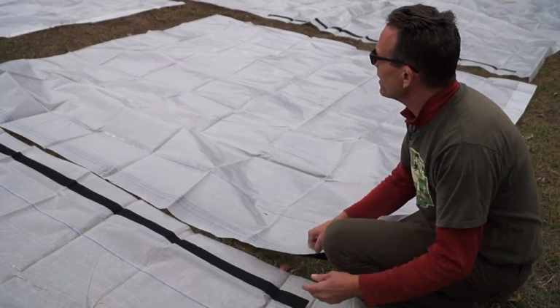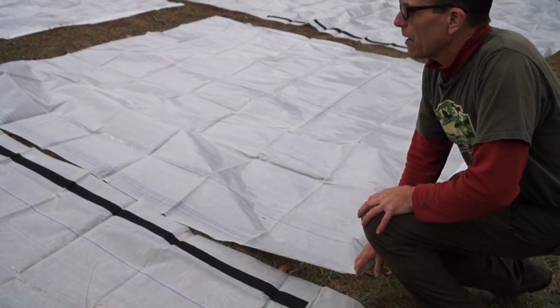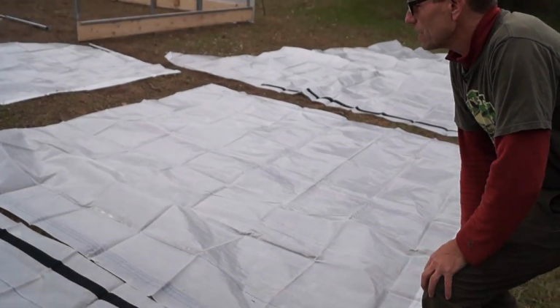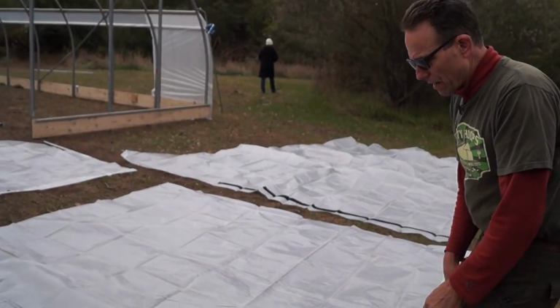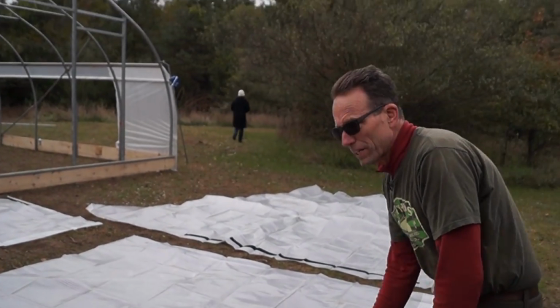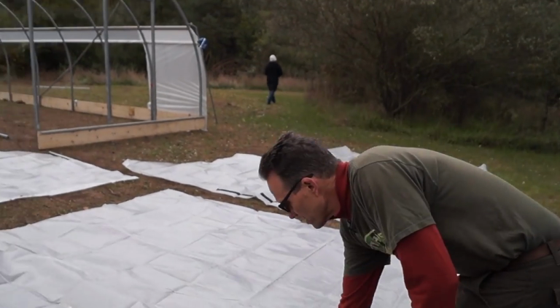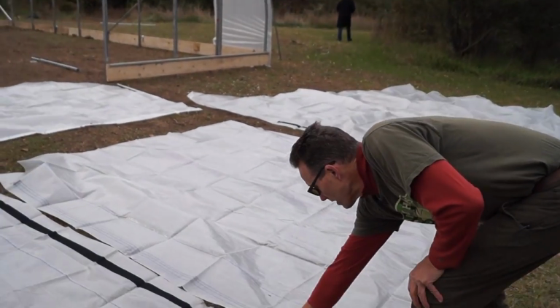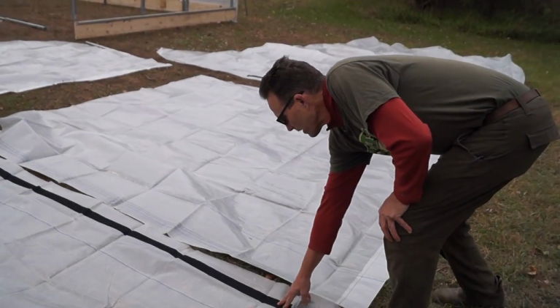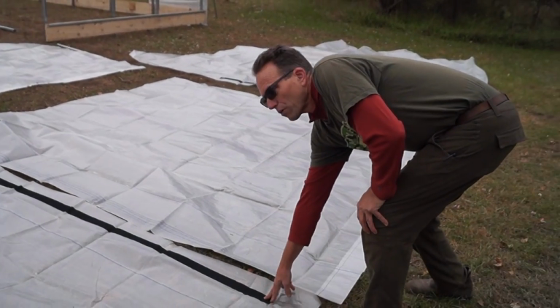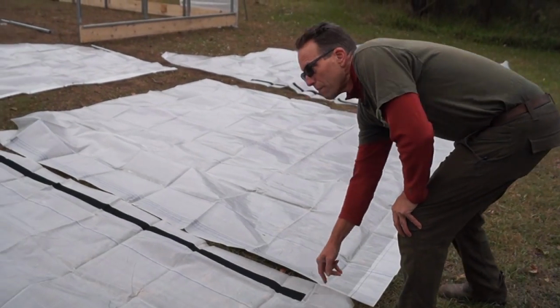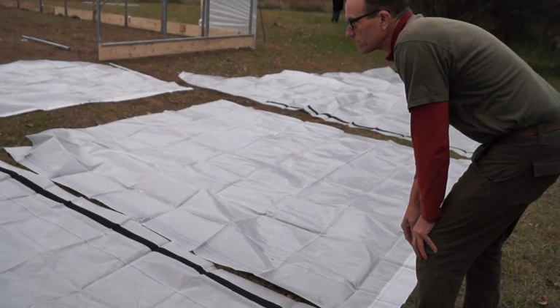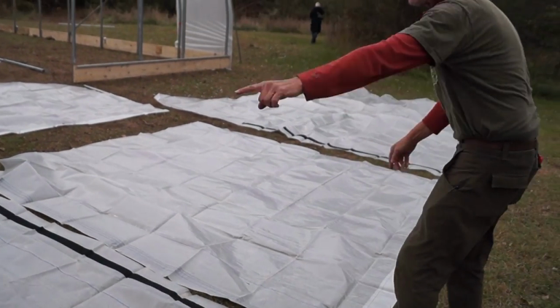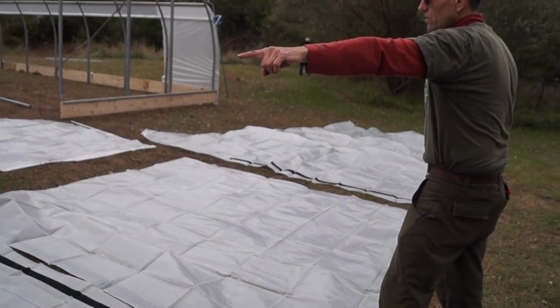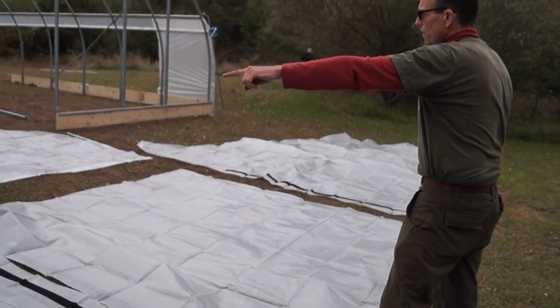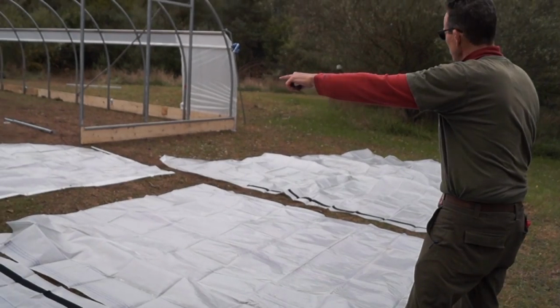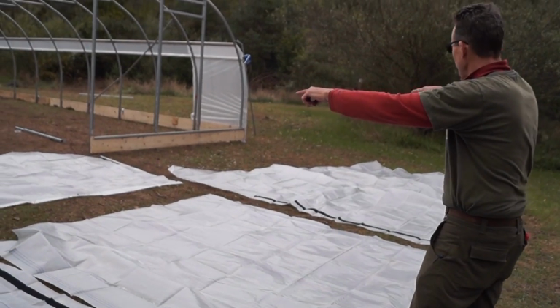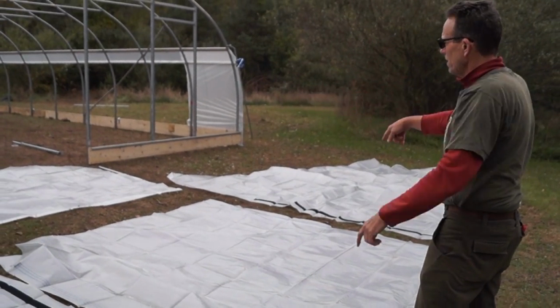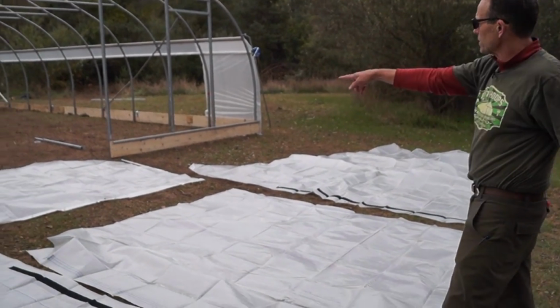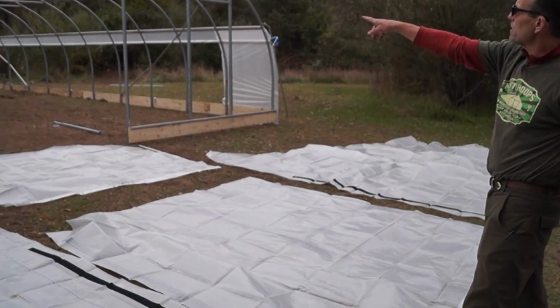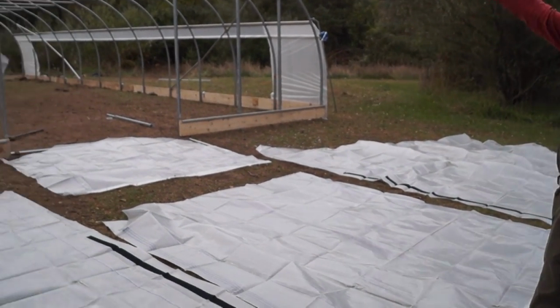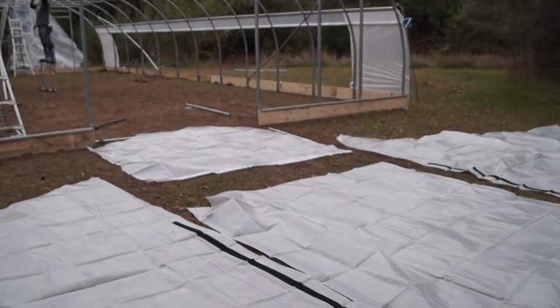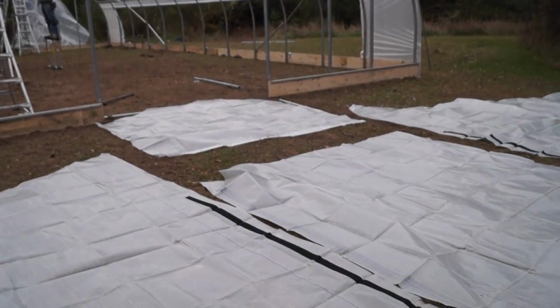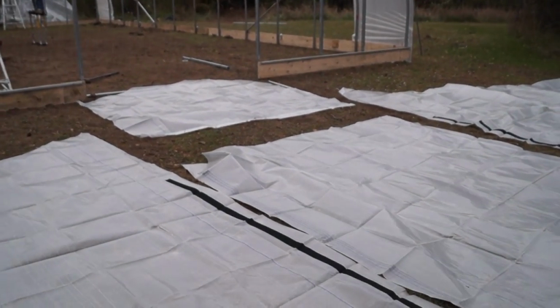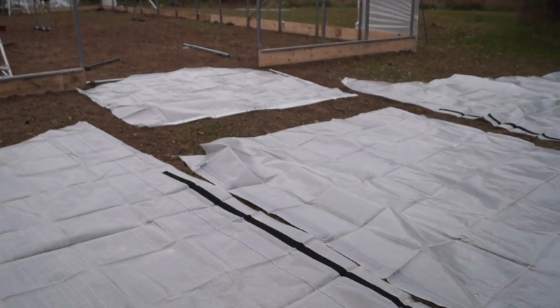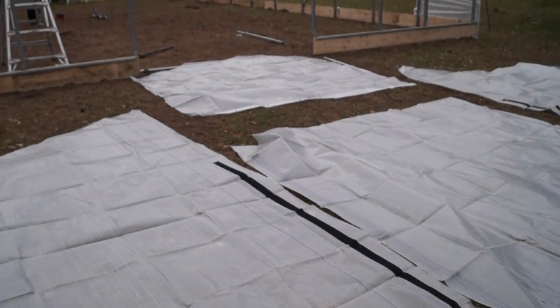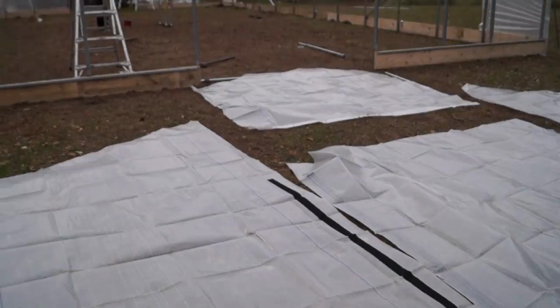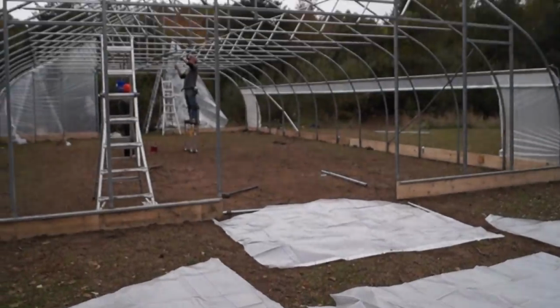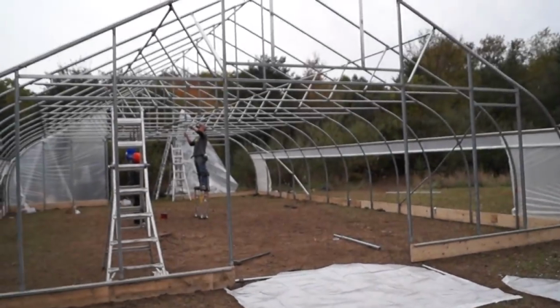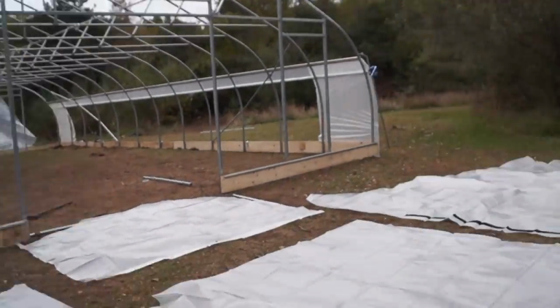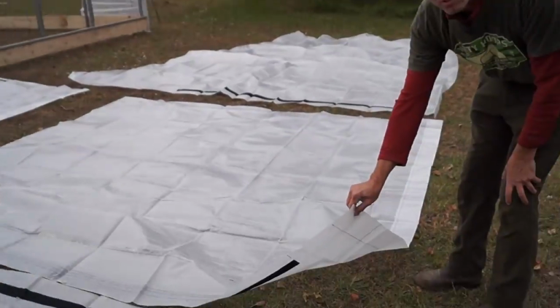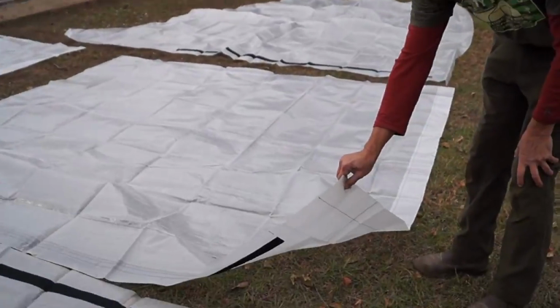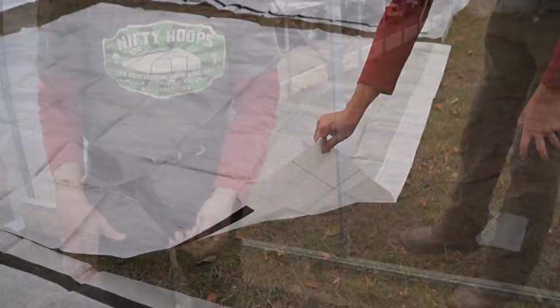You can see how it's set up here. All you need to do is get the velcro up on these side pieces. They're cut to shape and we've got a small piece that's going to go up above the door. This is the door that's going to roll up. It's got the sewn pocket in the bottom, just like our side curtains do.